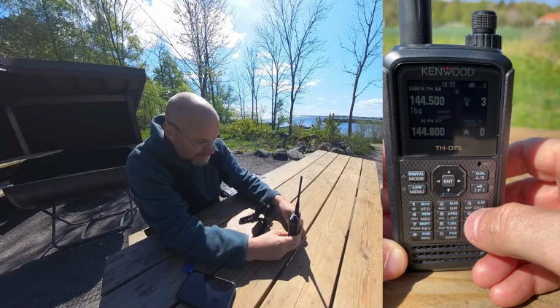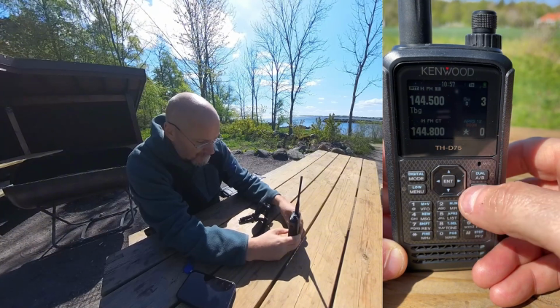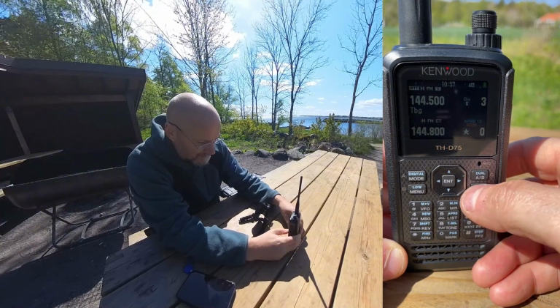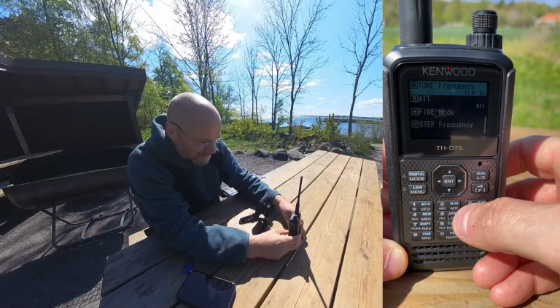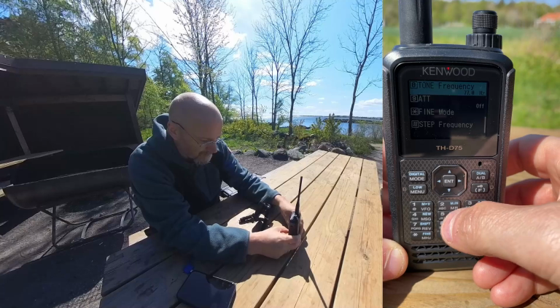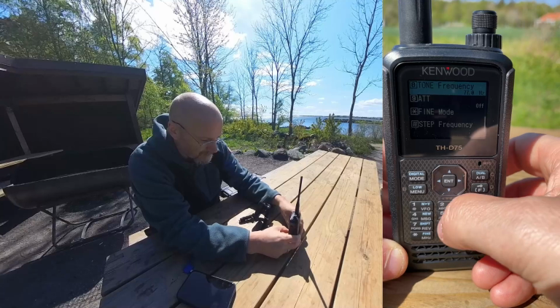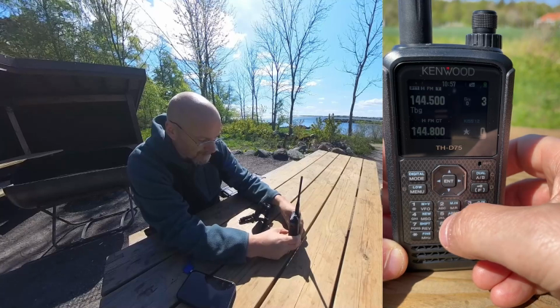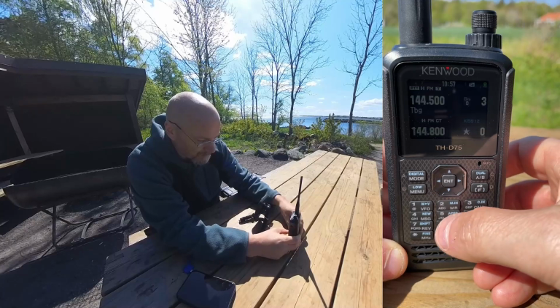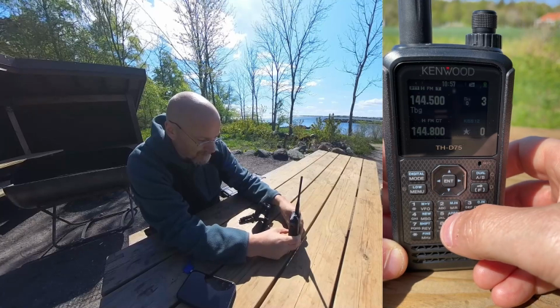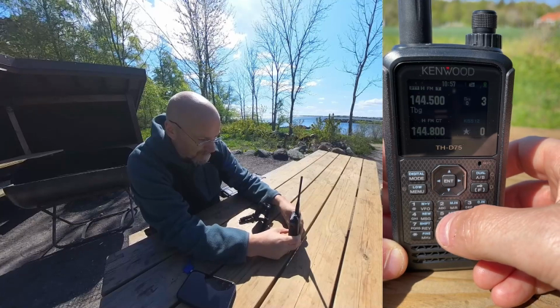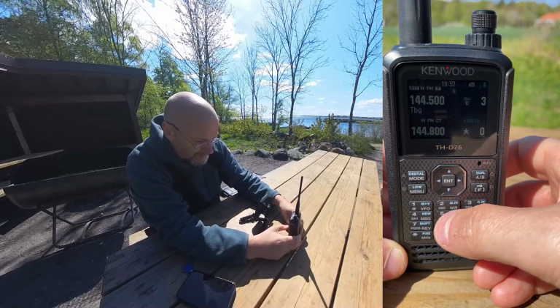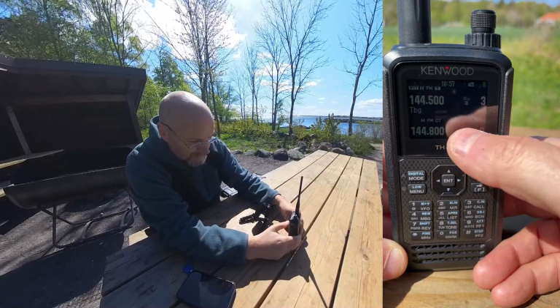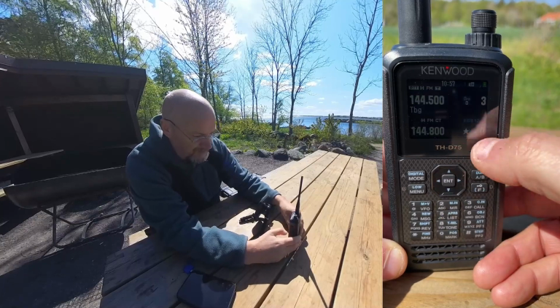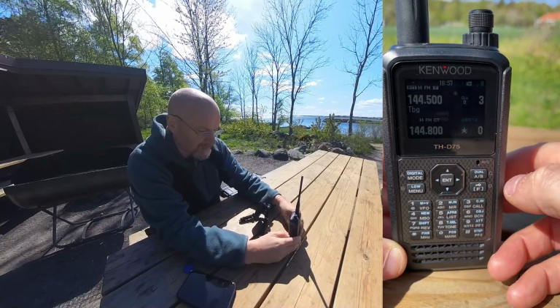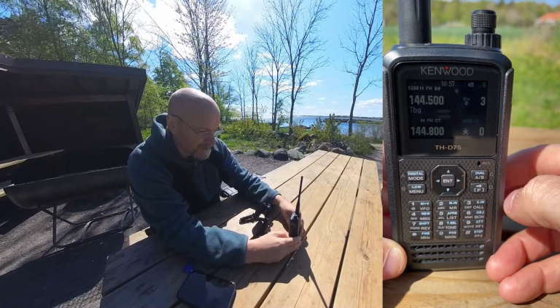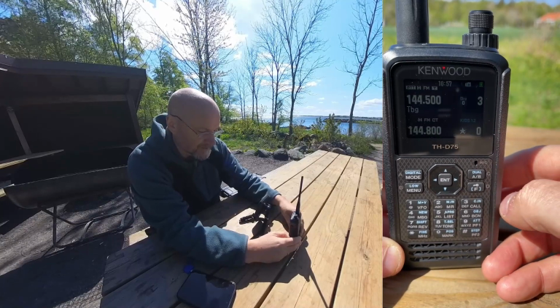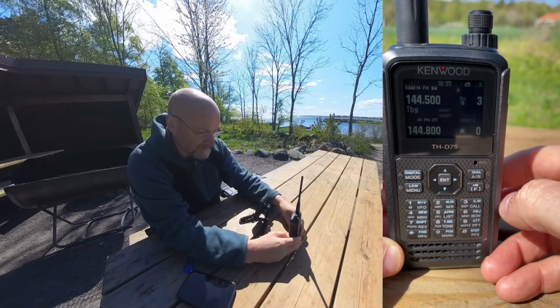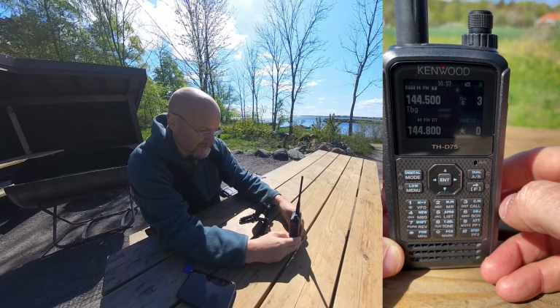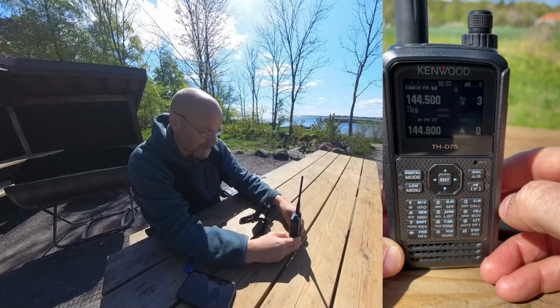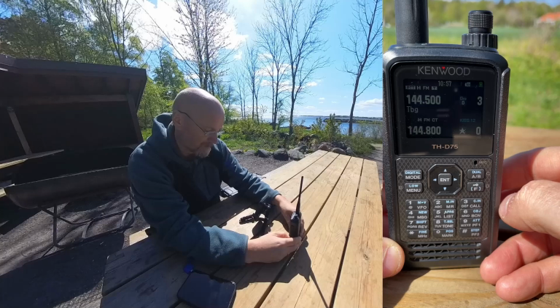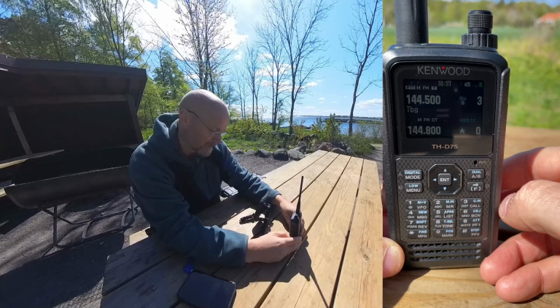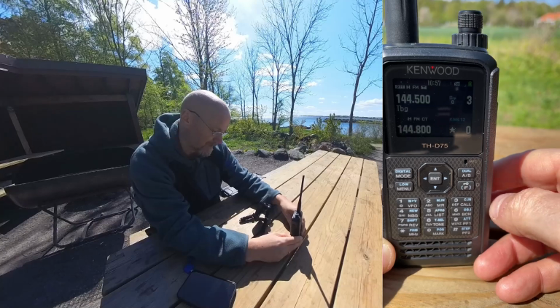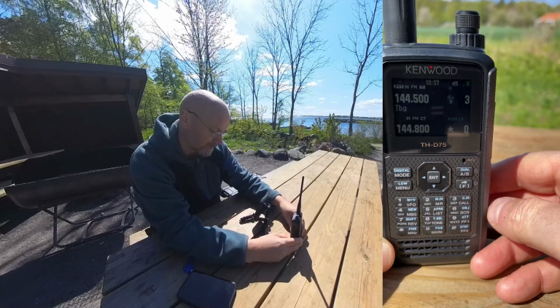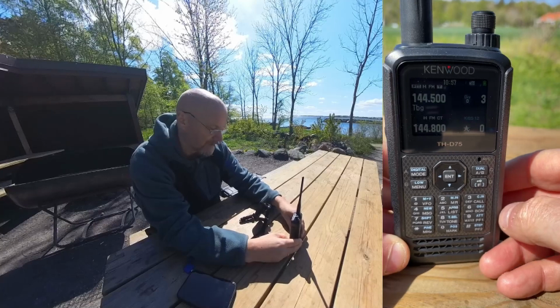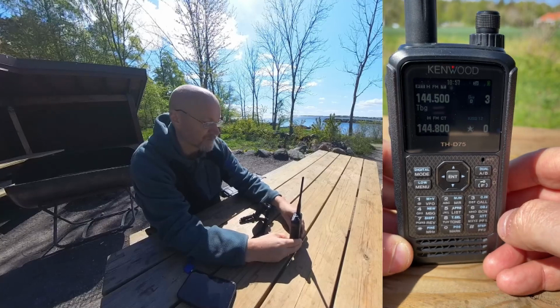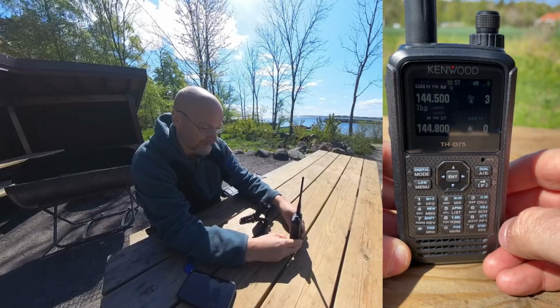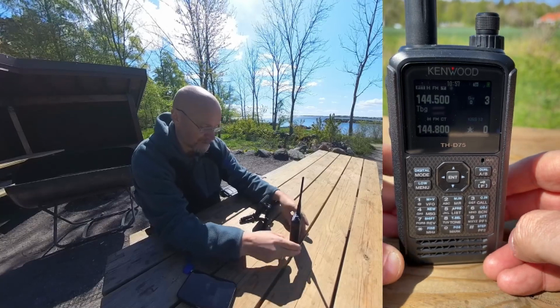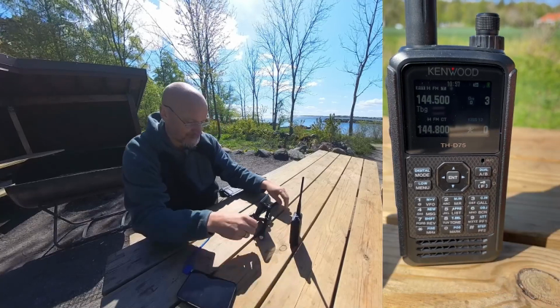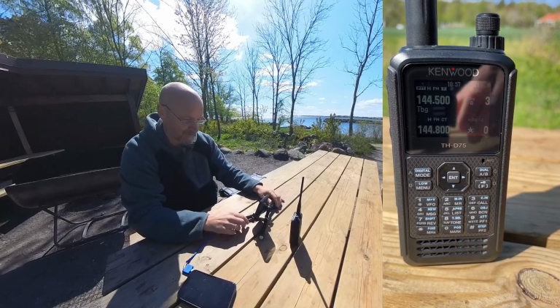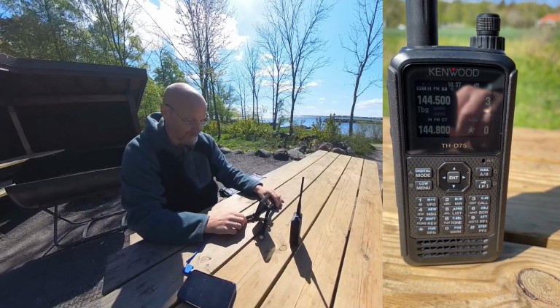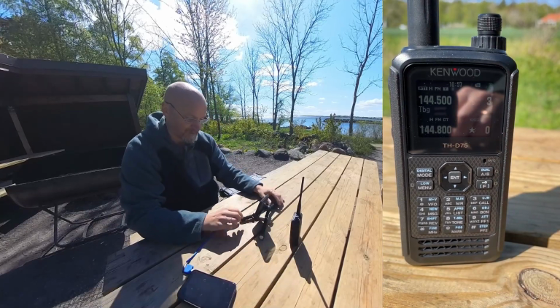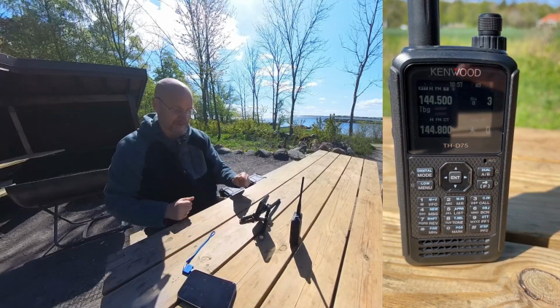Press the function button and the APRS button, which is number five again, and you can see now we have KISS 12 showing in the display. The 12 there is for 1200 baud. We're doing 1200 baud today.